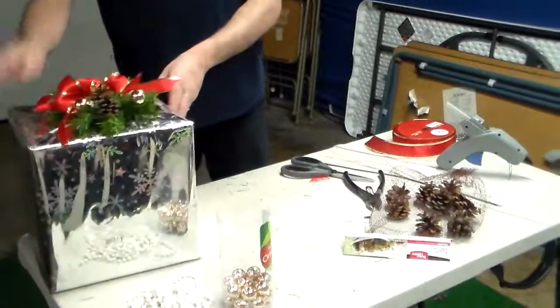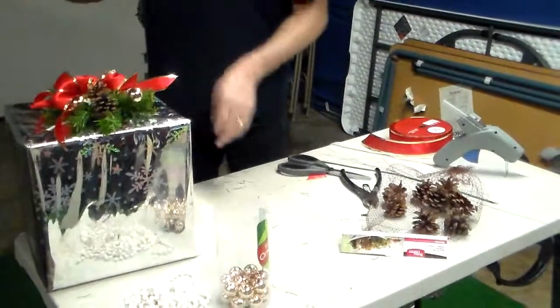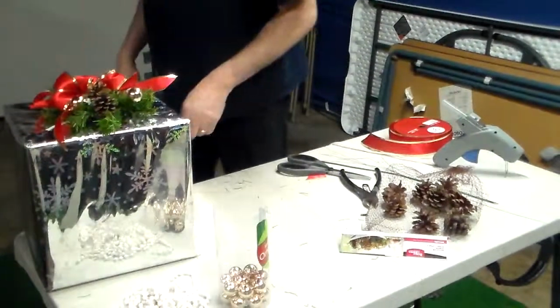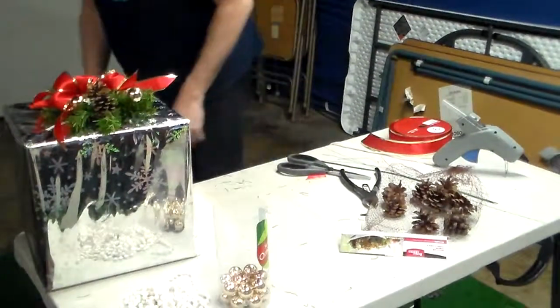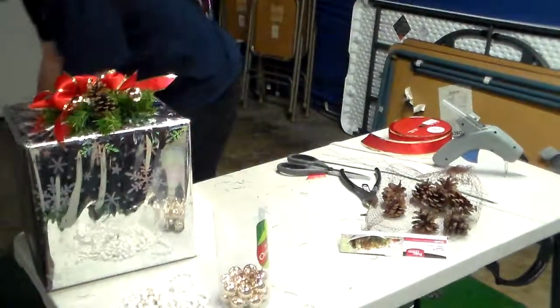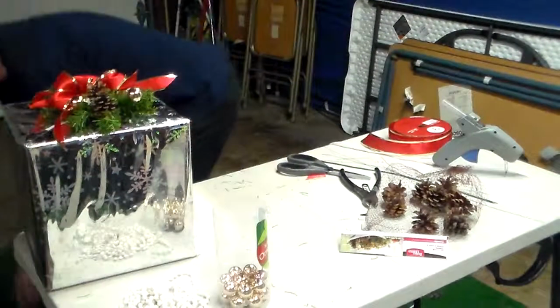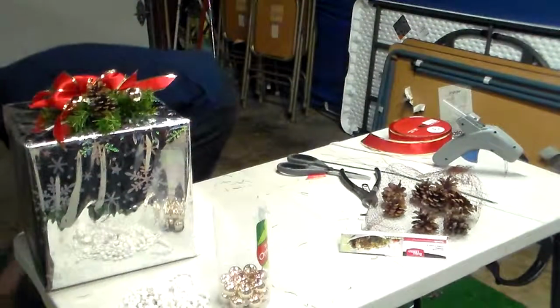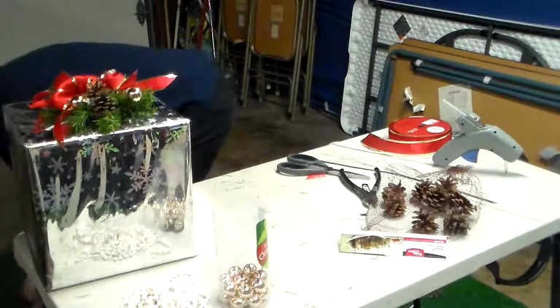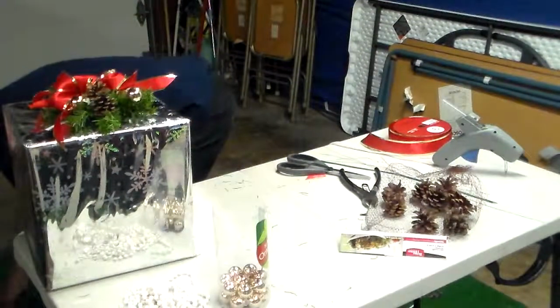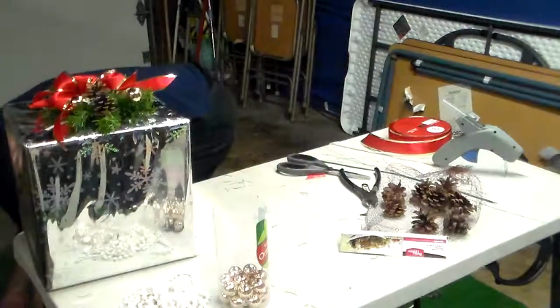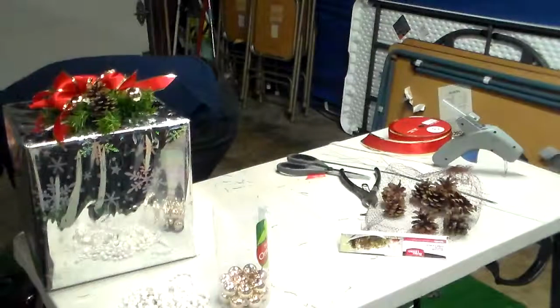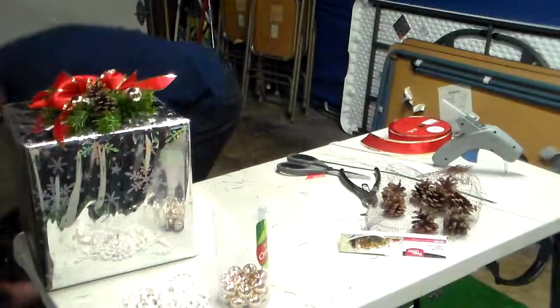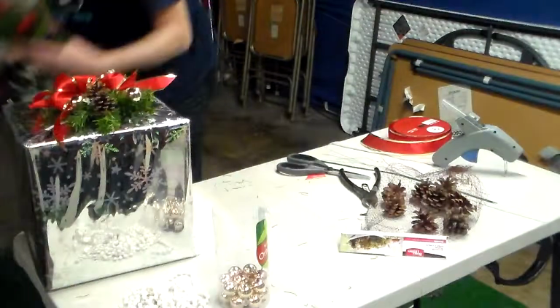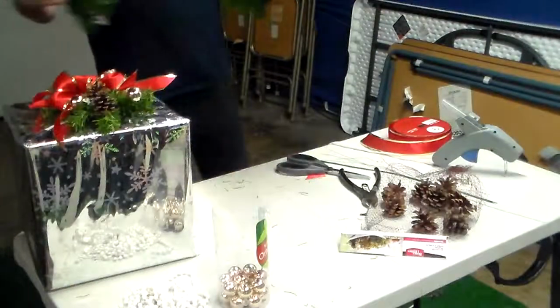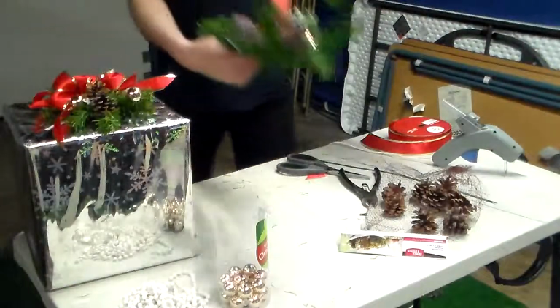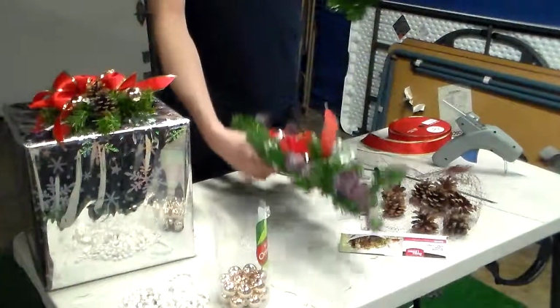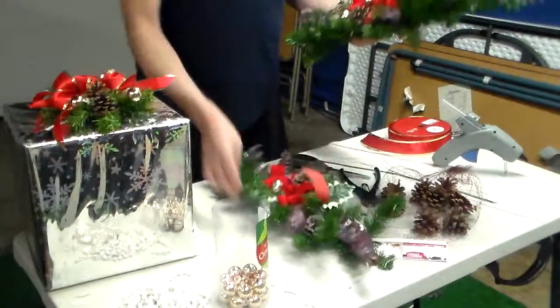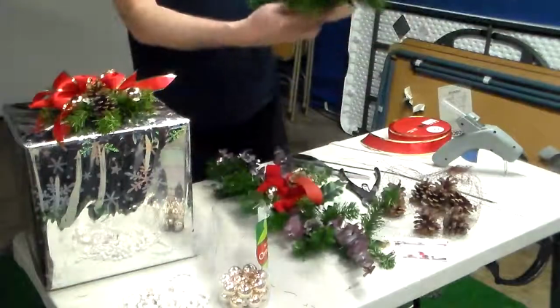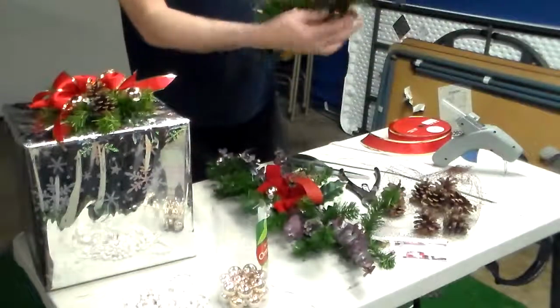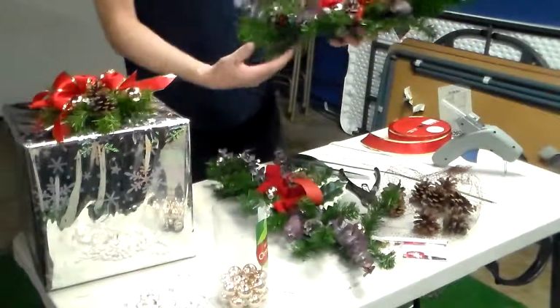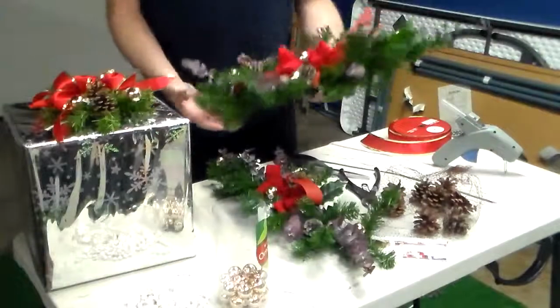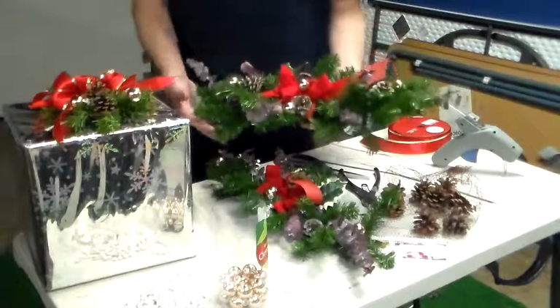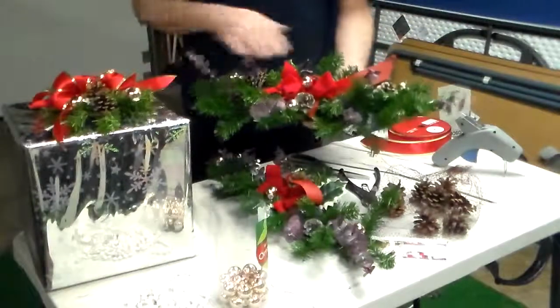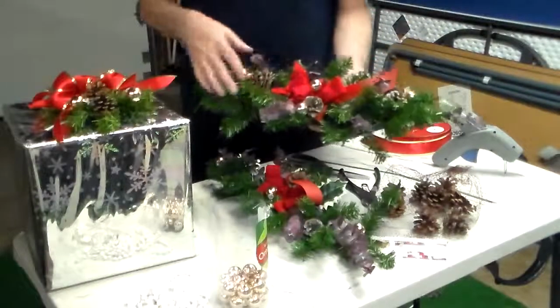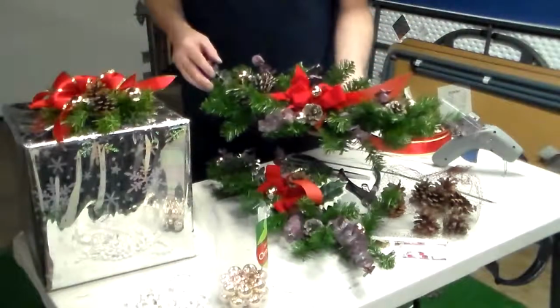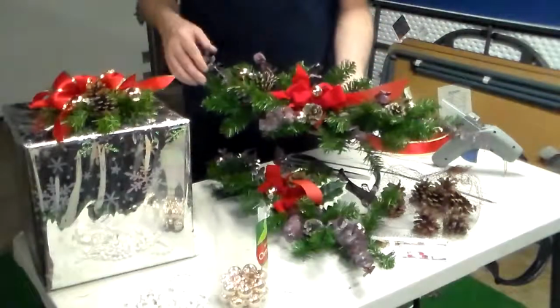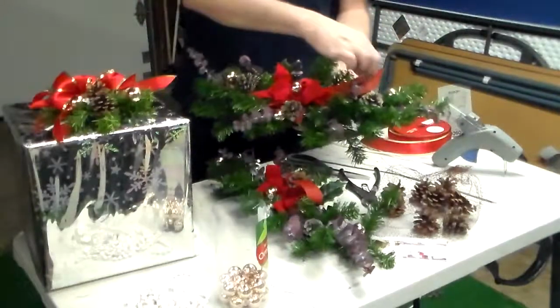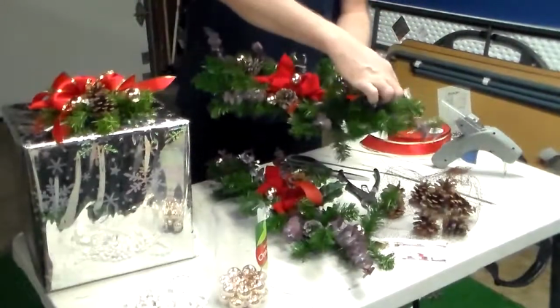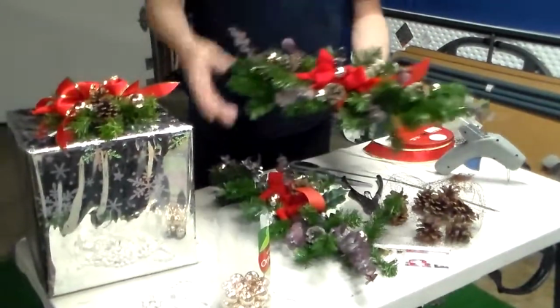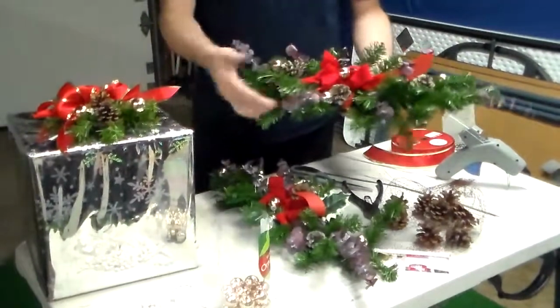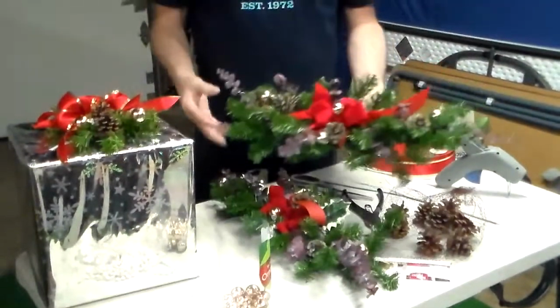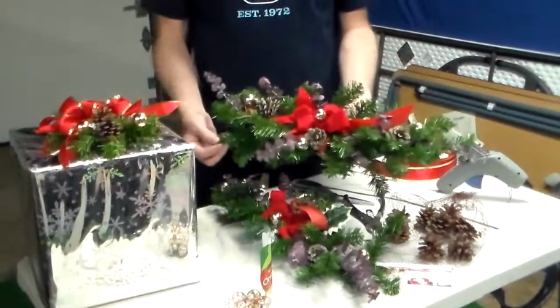Like I said, you can make these in different sizes and decorate them different ways. Here are two bigger ones. This one has pine cones, ornaments, and ribbons. This one has eucalyptus added to it.